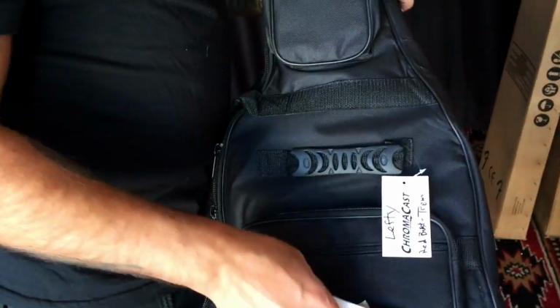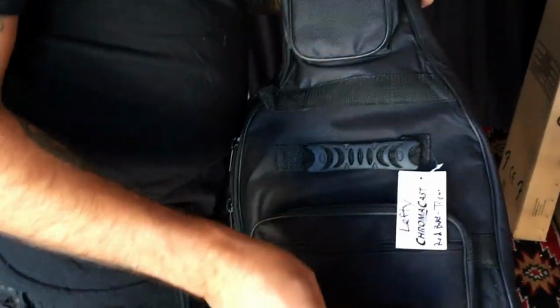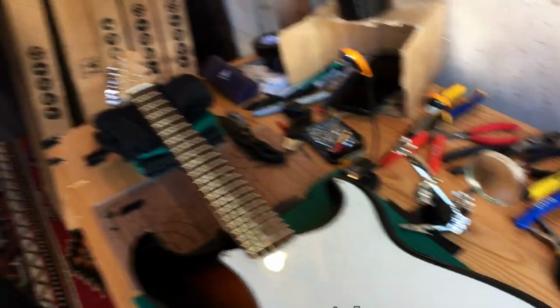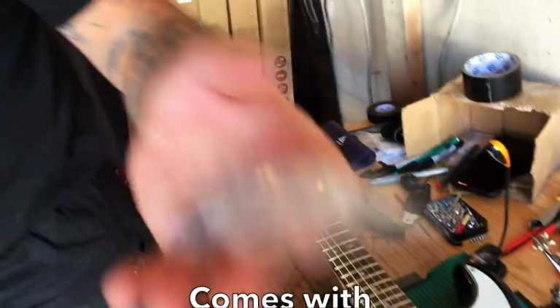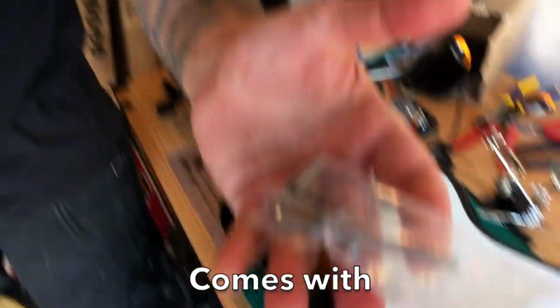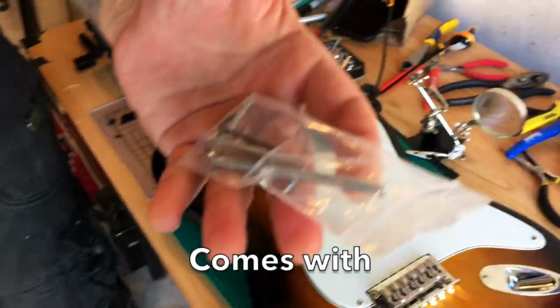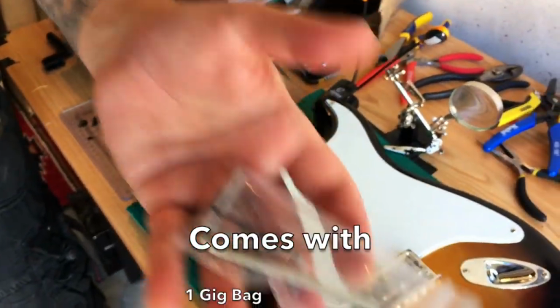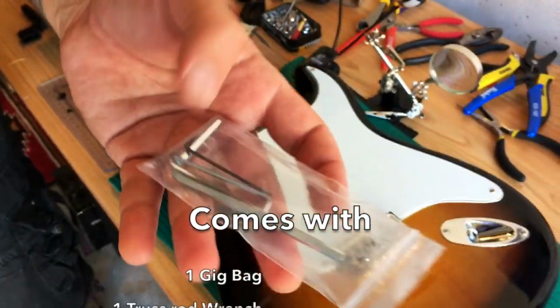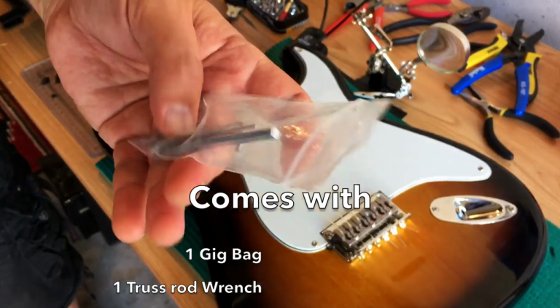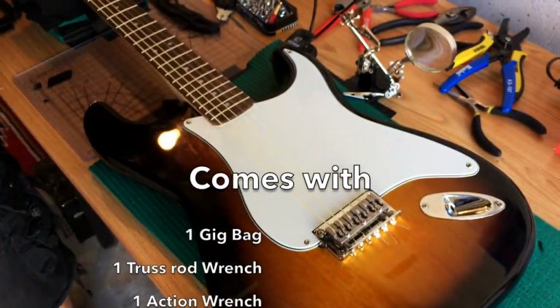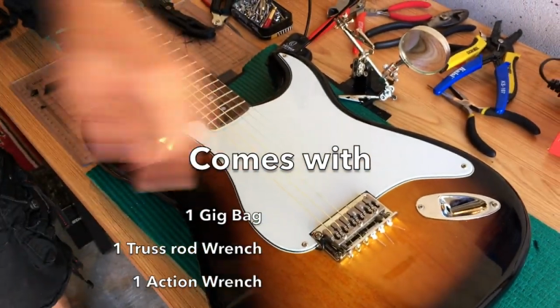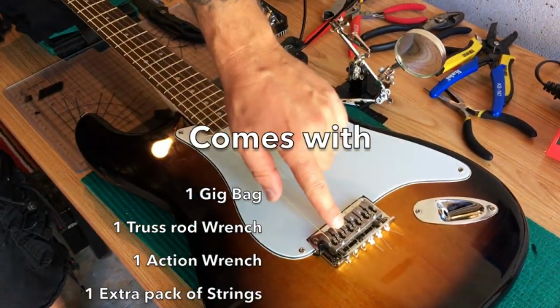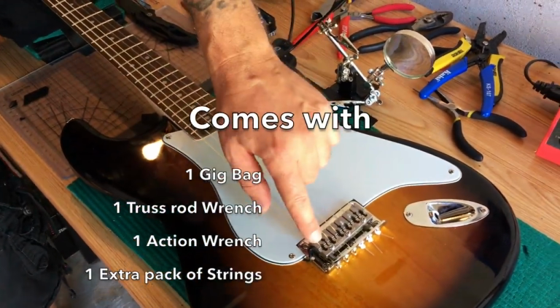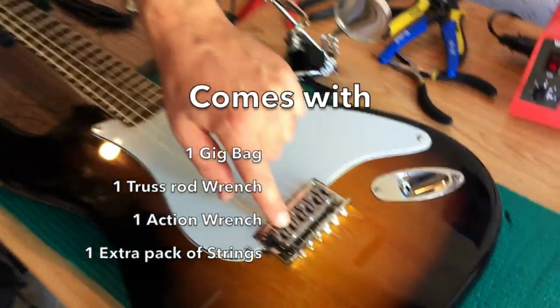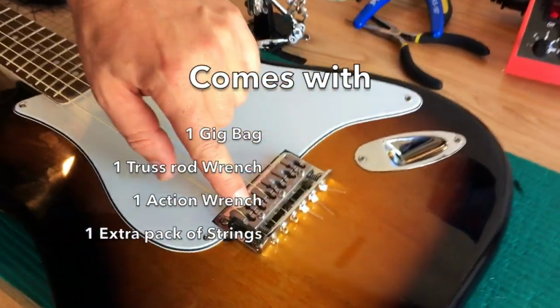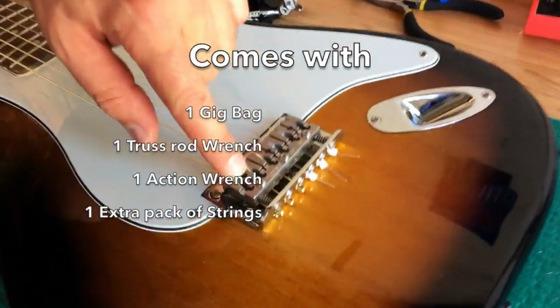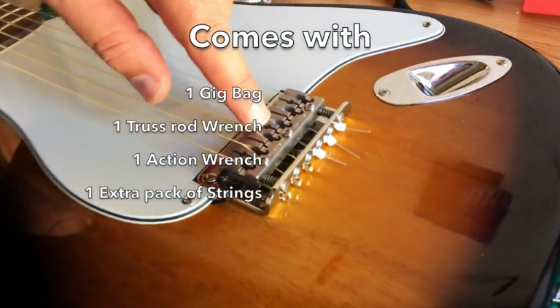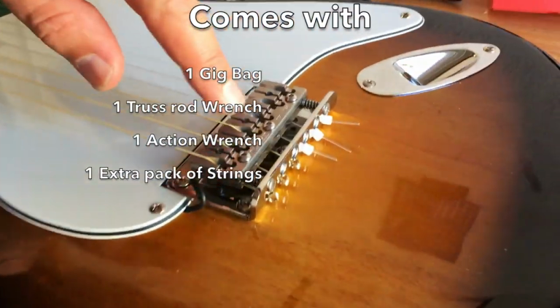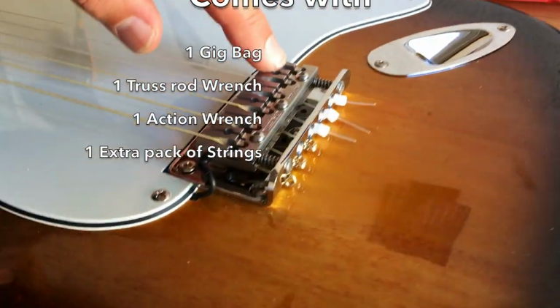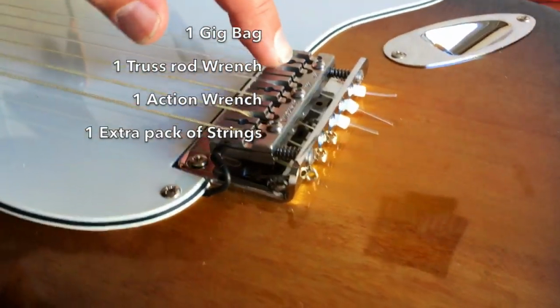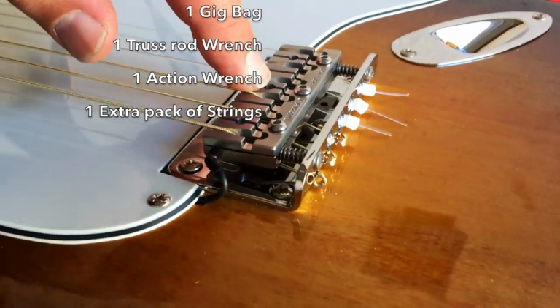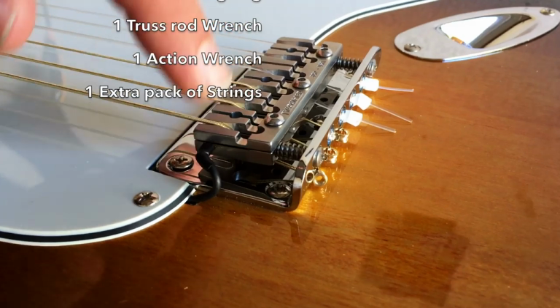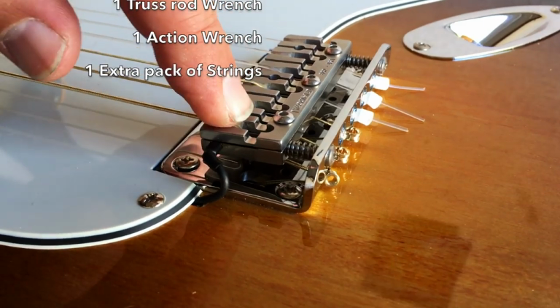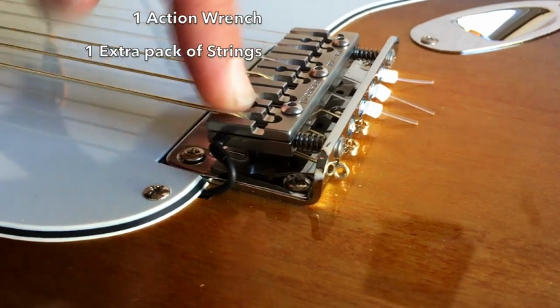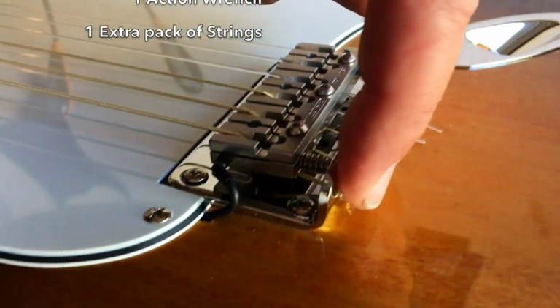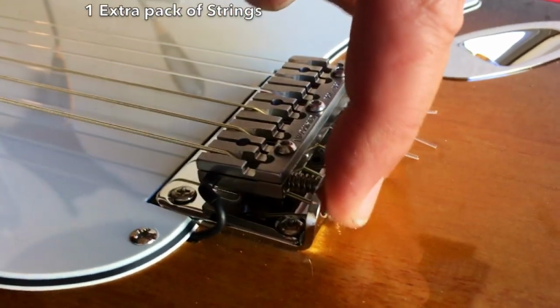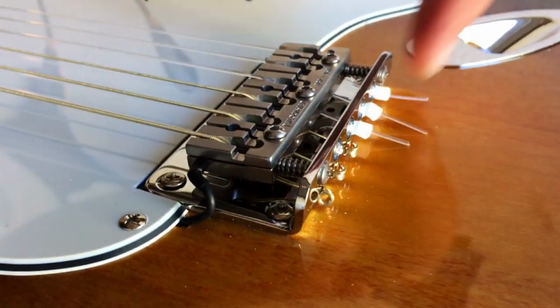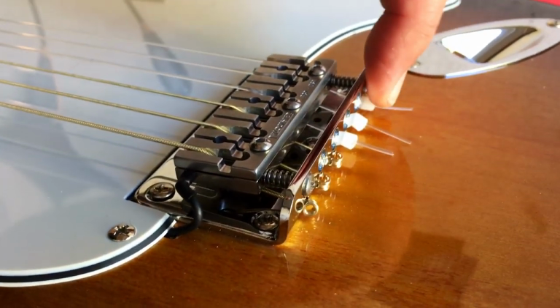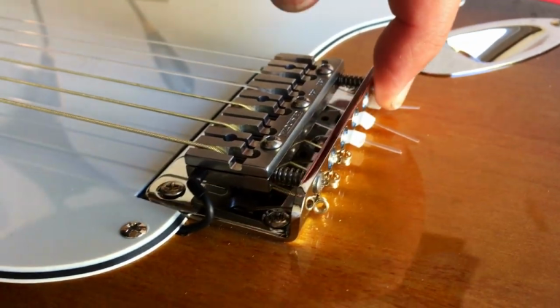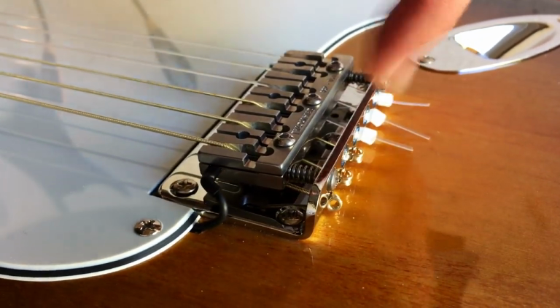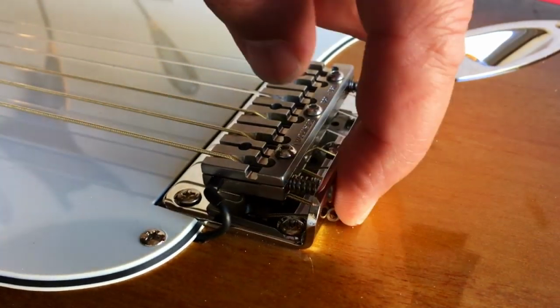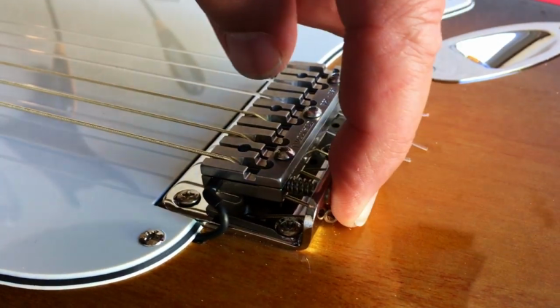They last forever. You get a truss rod wrench. You get some Allen wrenches. And that will help you adjust the action, which are these little three screws right here. And then we have two screws for intonation as well.